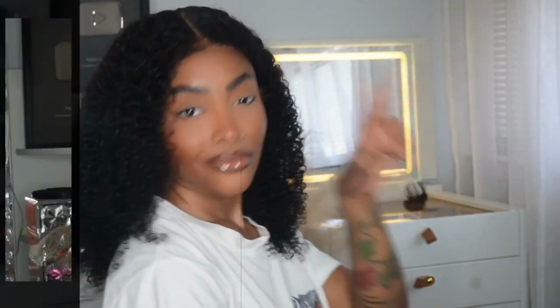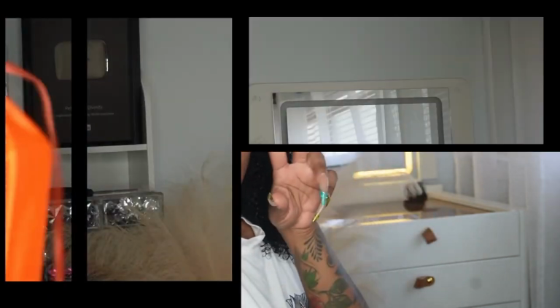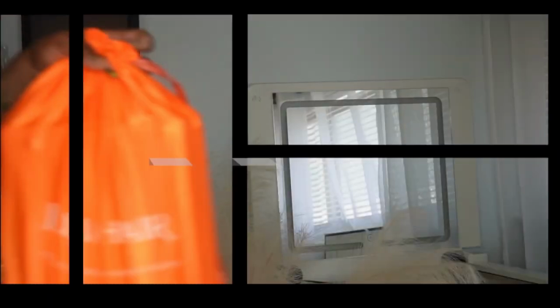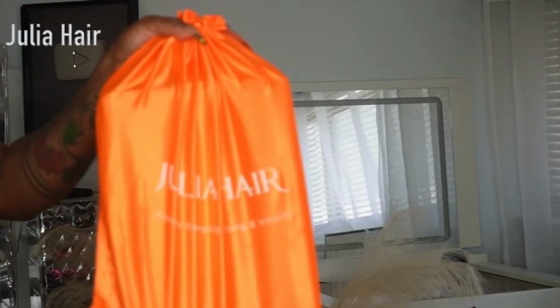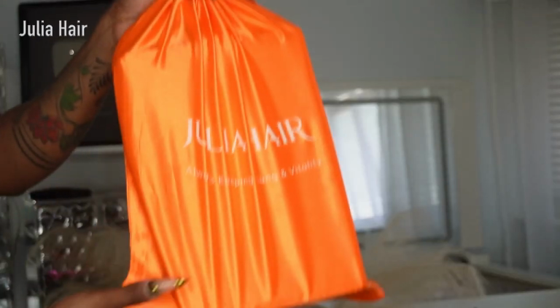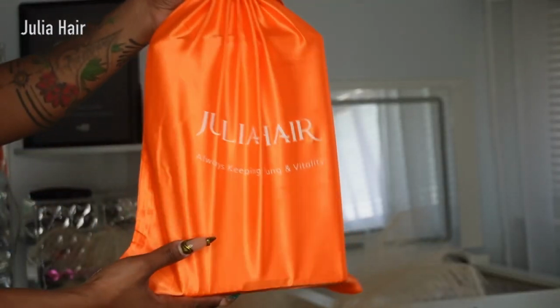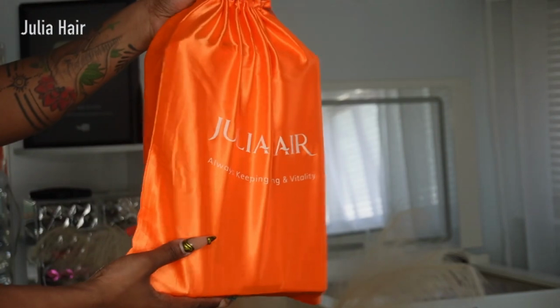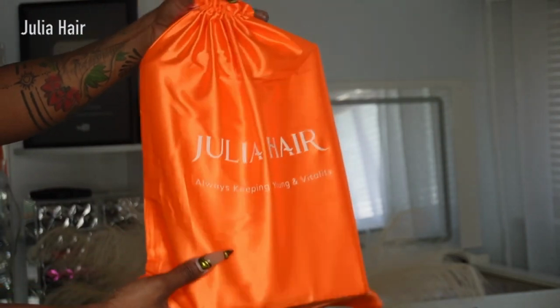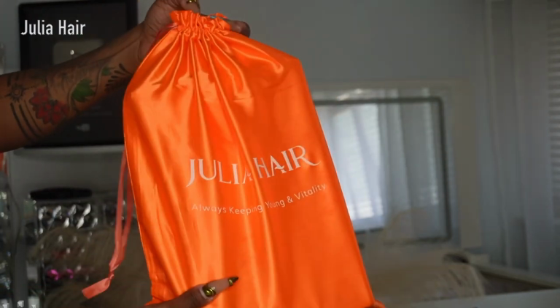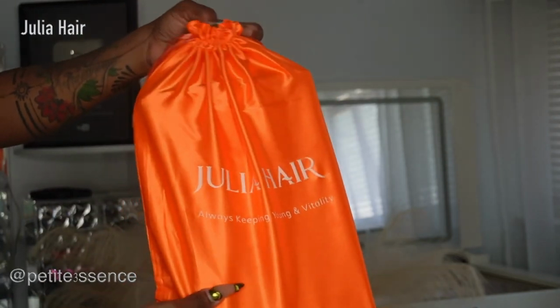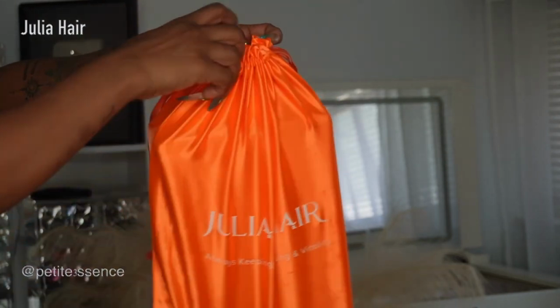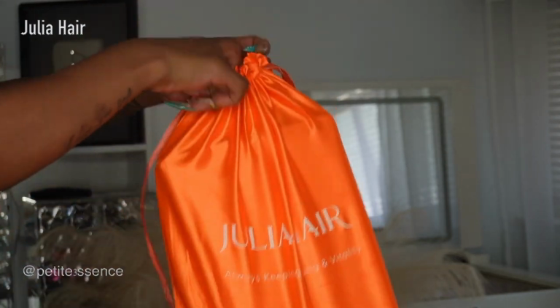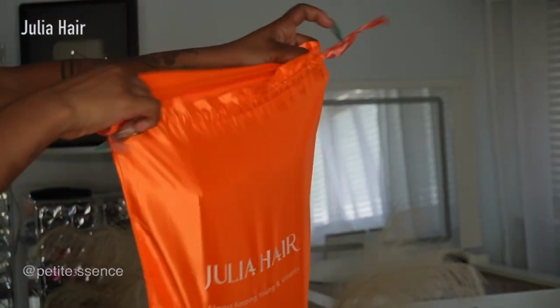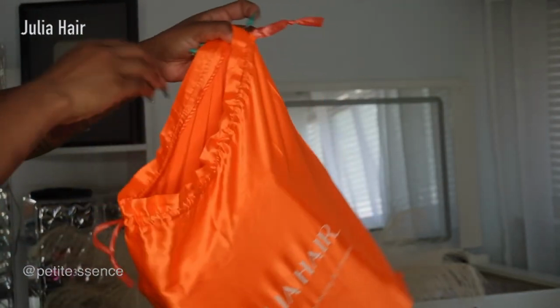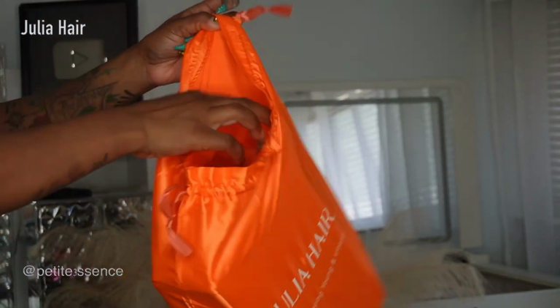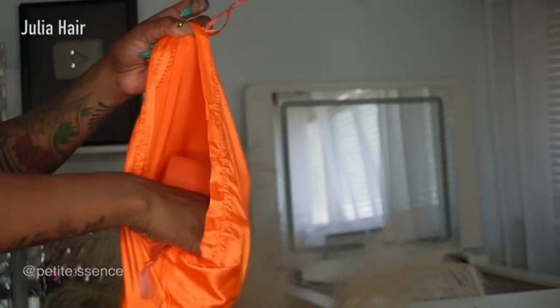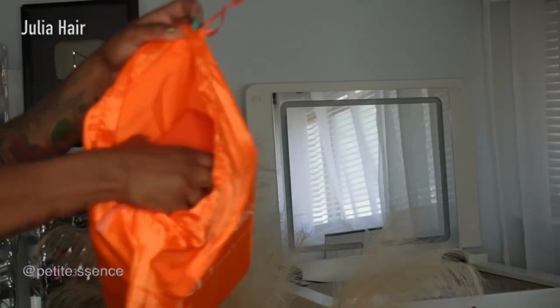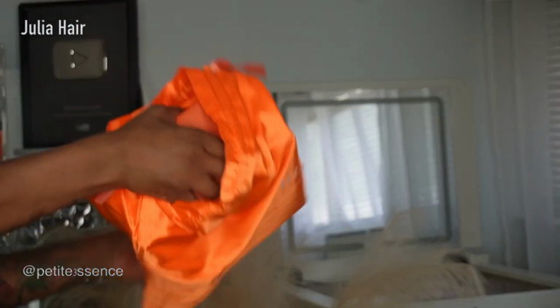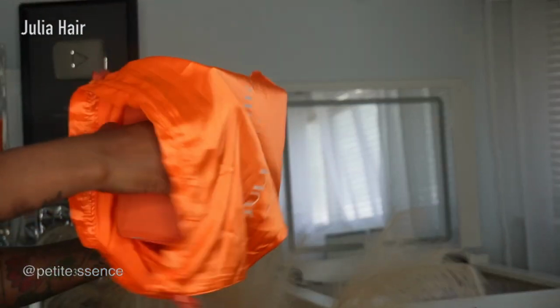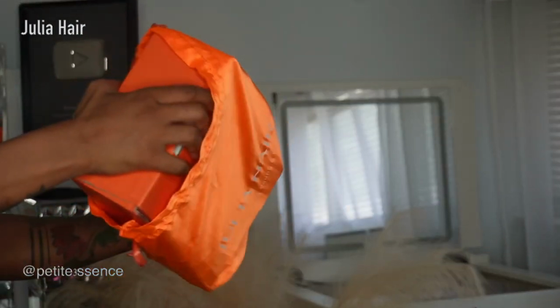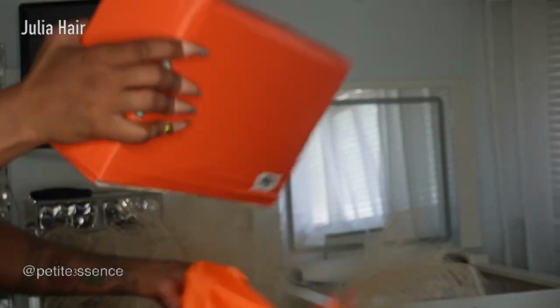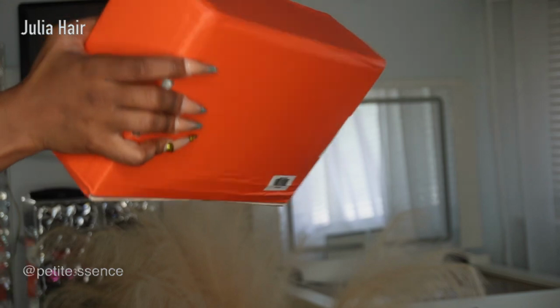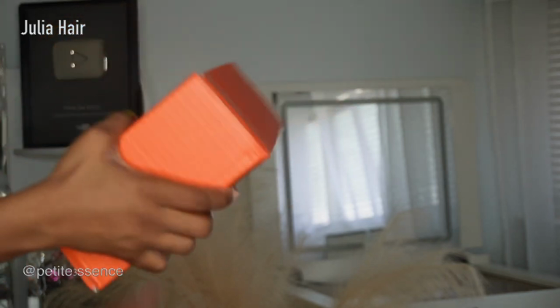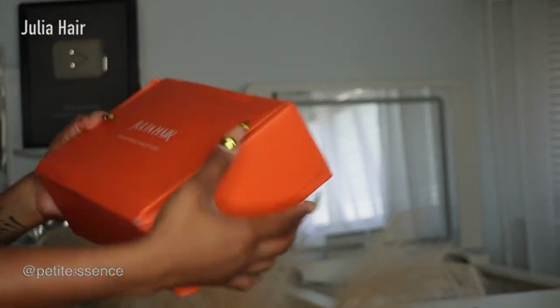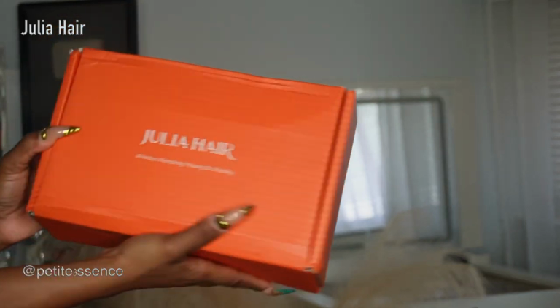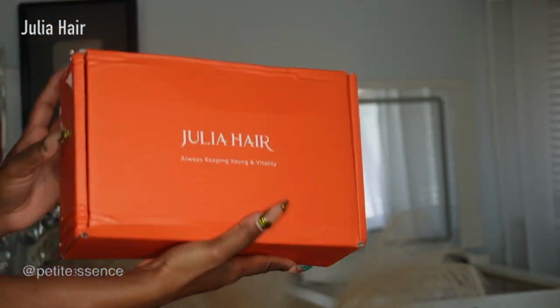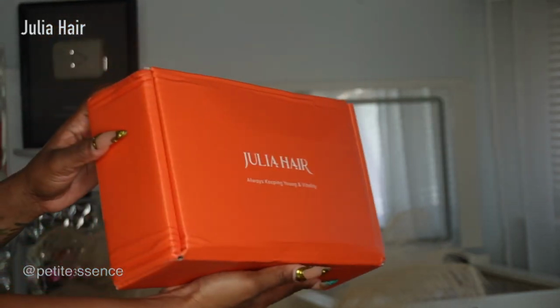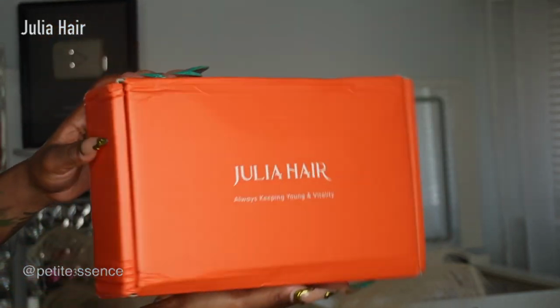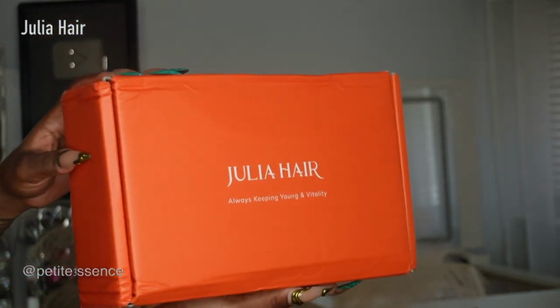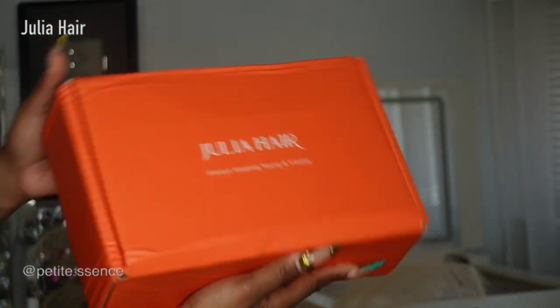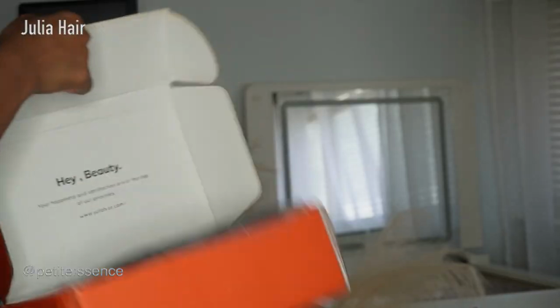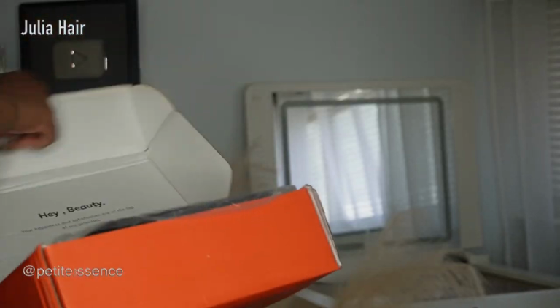Welcome back, guys! Today I'm here with Julia Hair again. It's the same packaging as before — I got a drawstring bag as well as a box with everything inside, and it's branded. Let's get into what's inside.